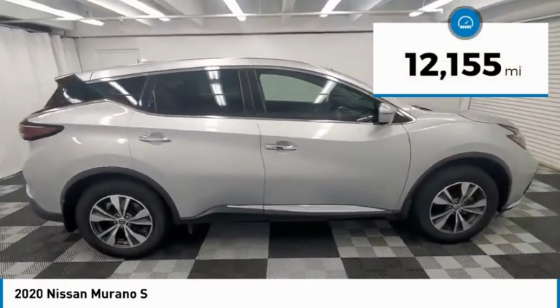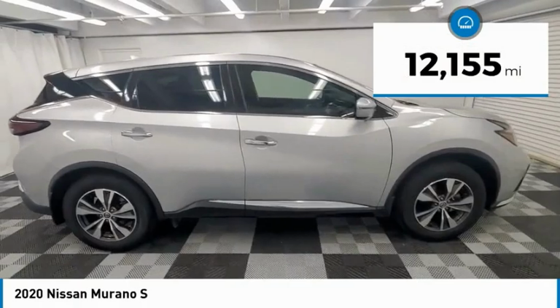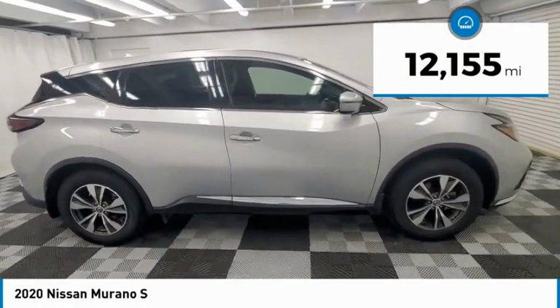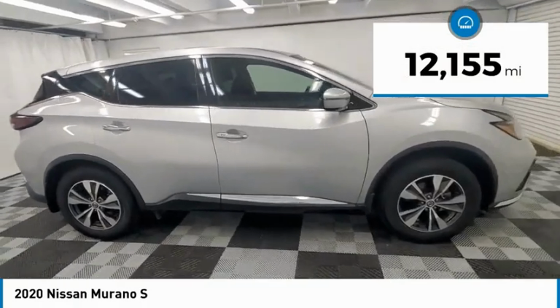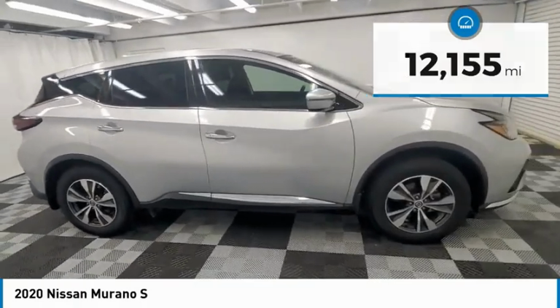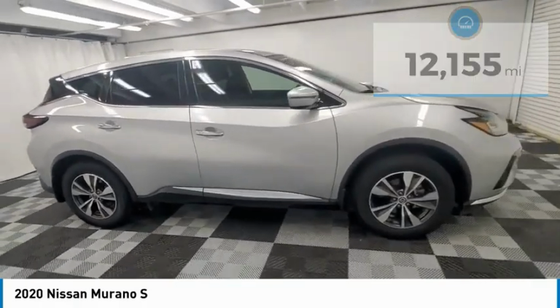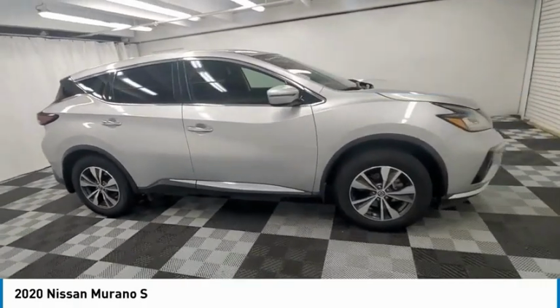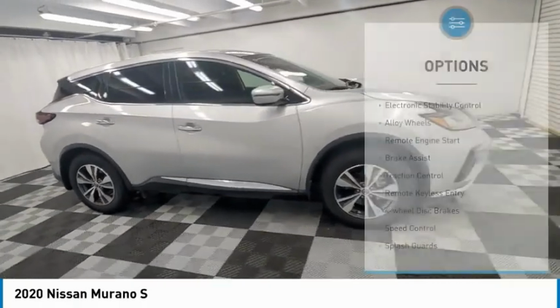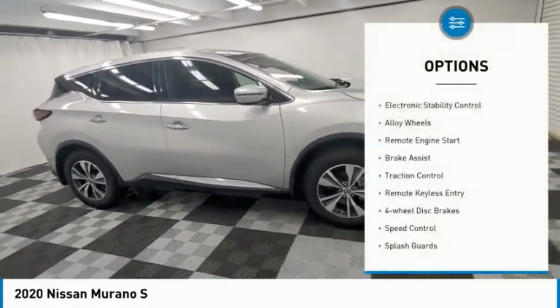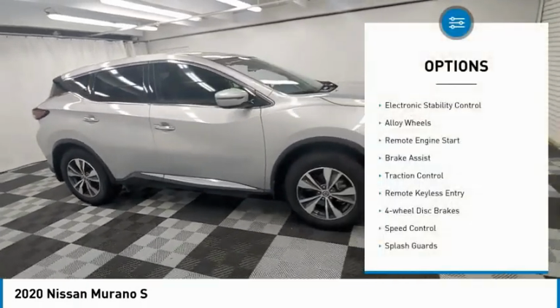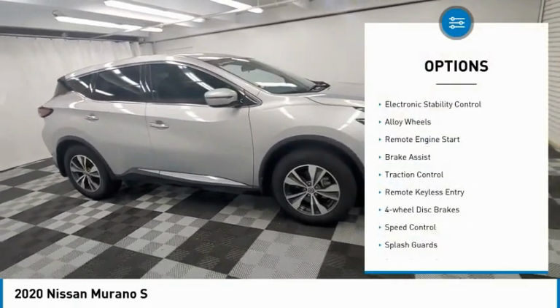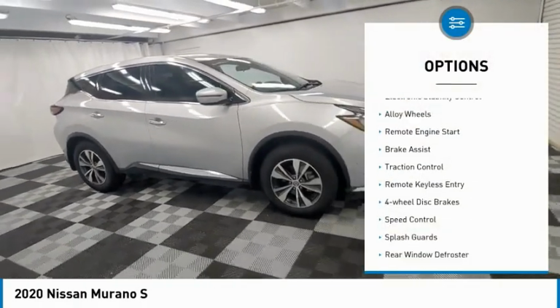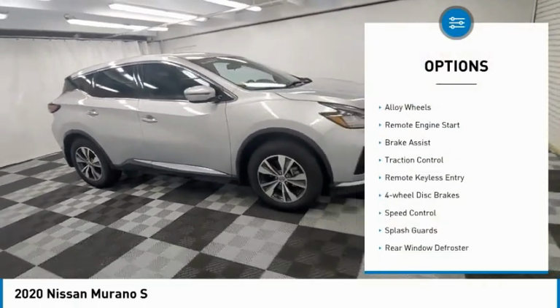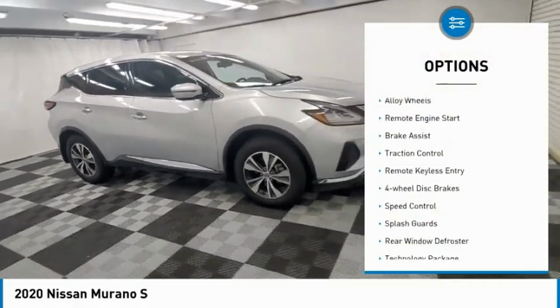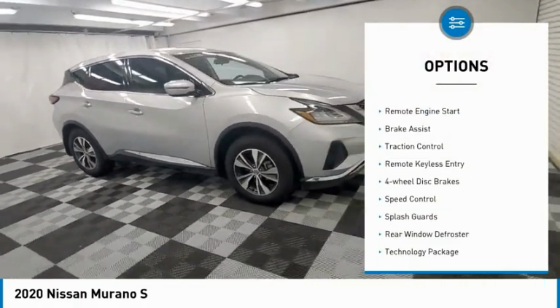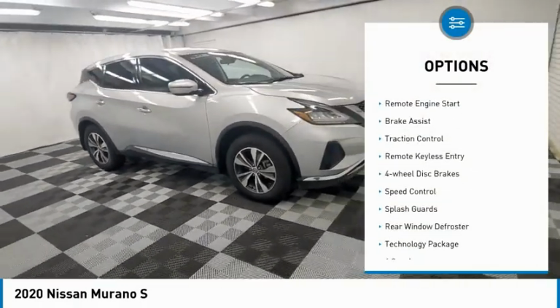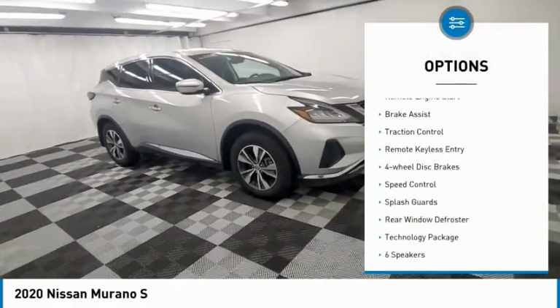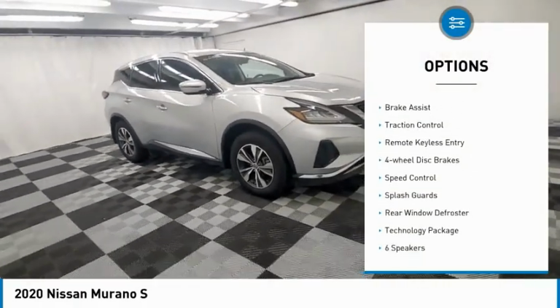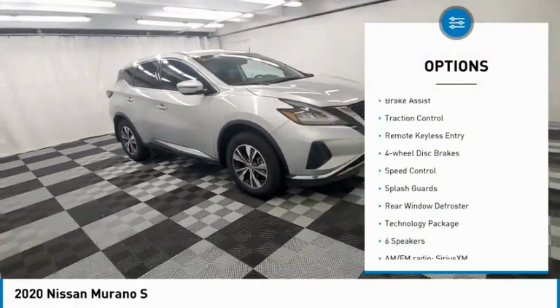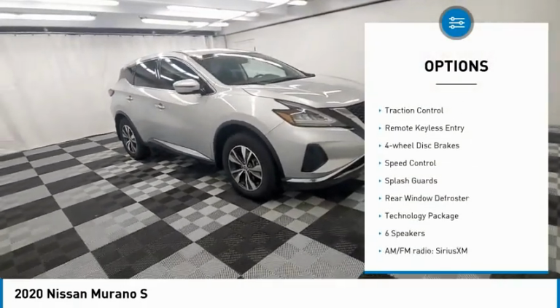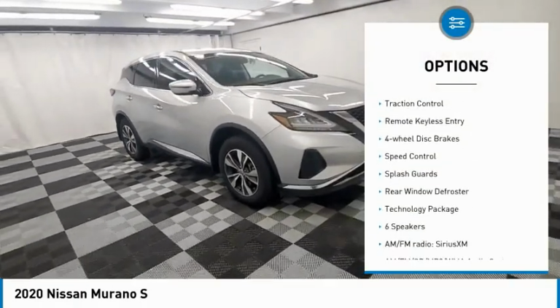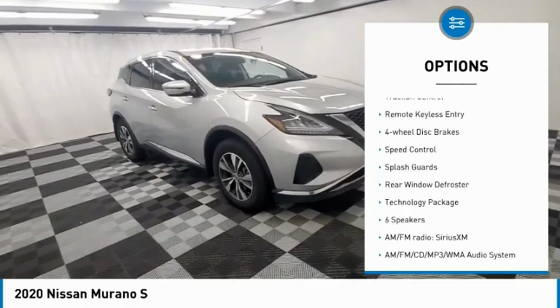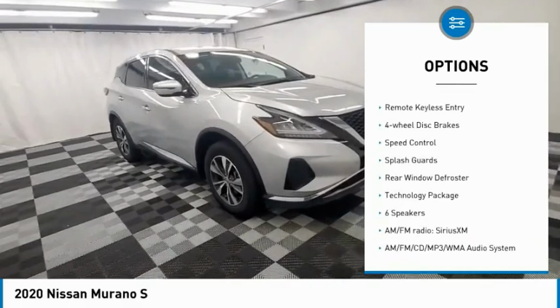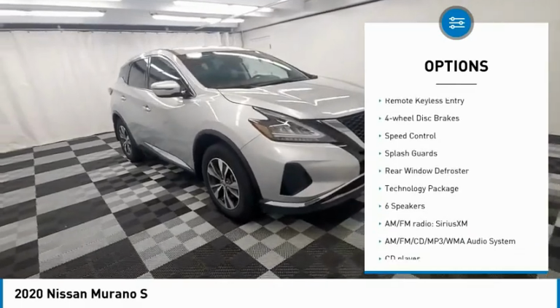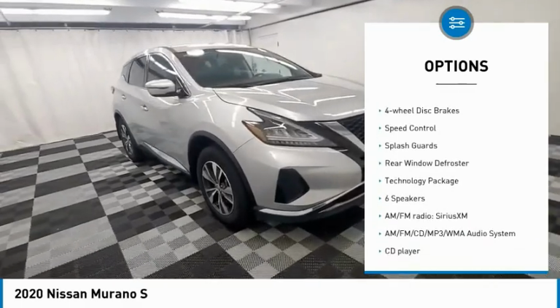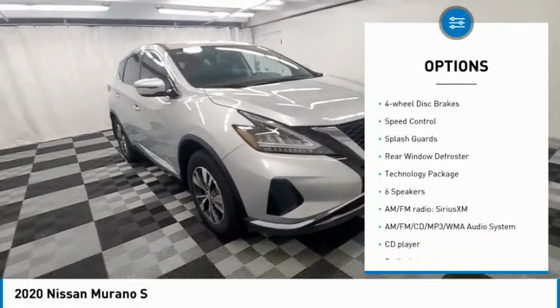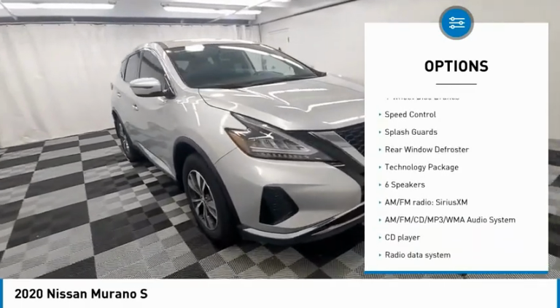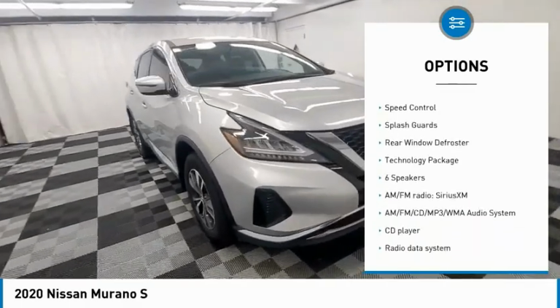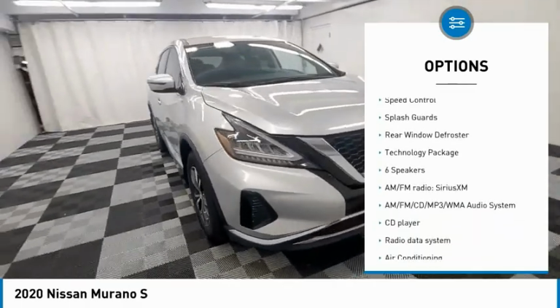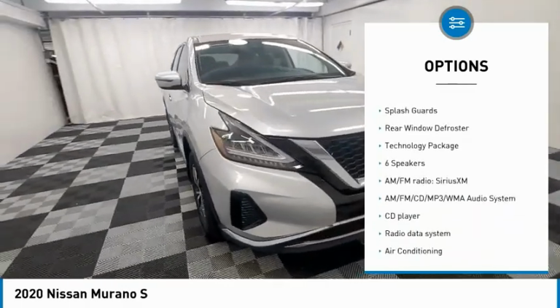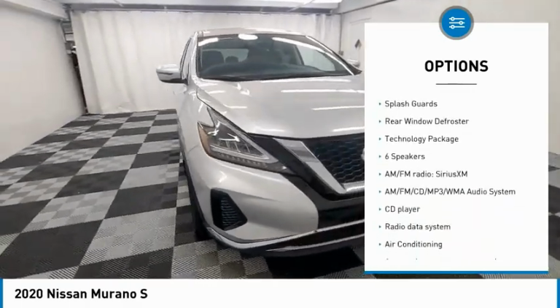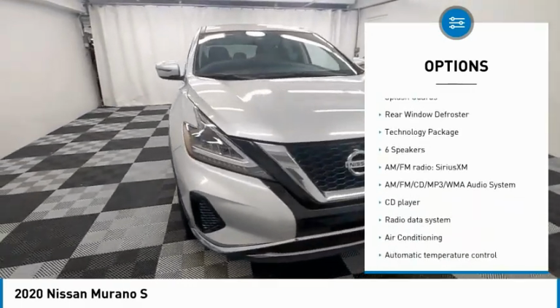Here are some of this vehicle's great options: electronic stability control, alloy wheels, remote engine start, brake assist, and traction control.